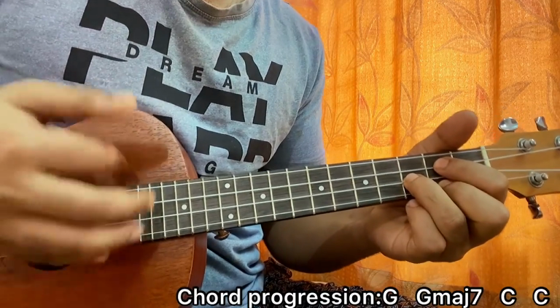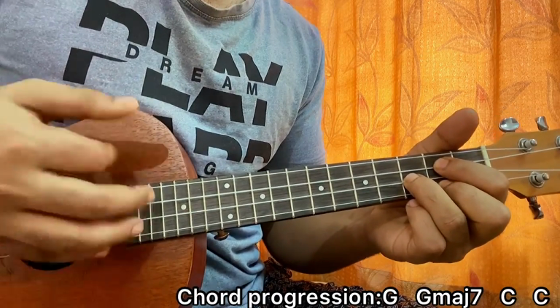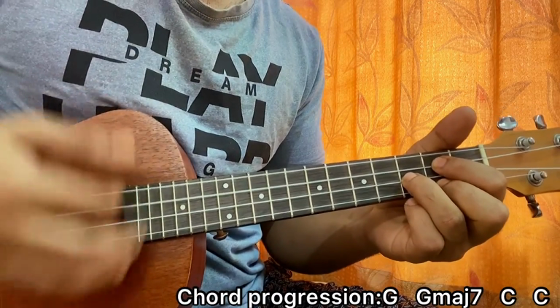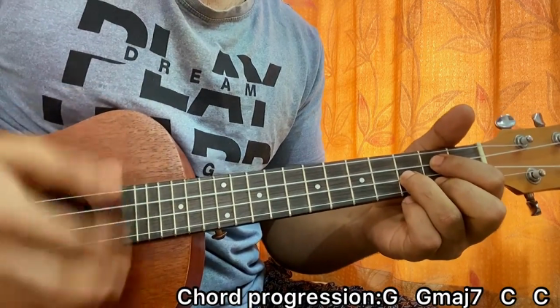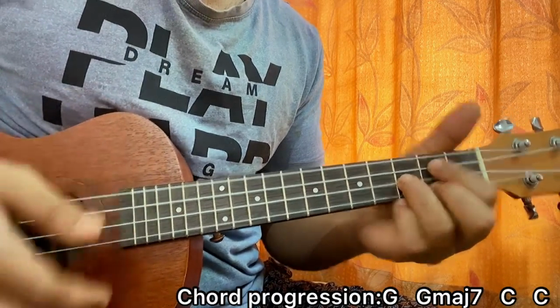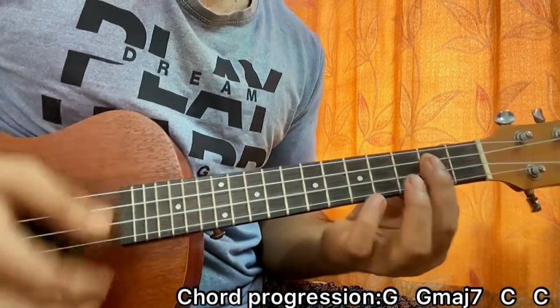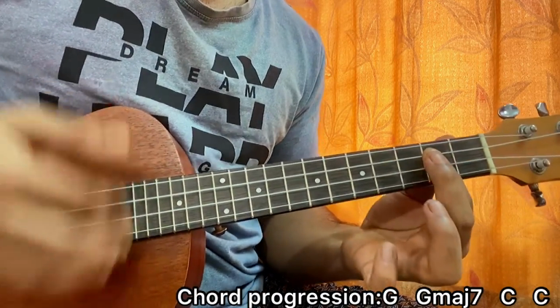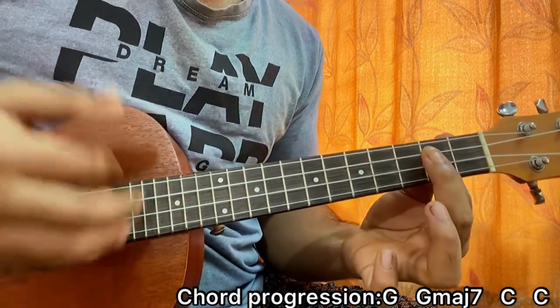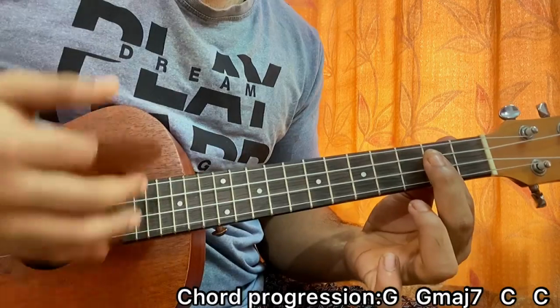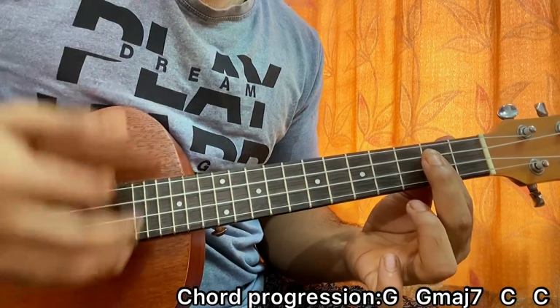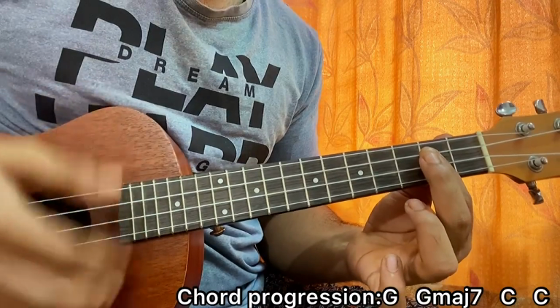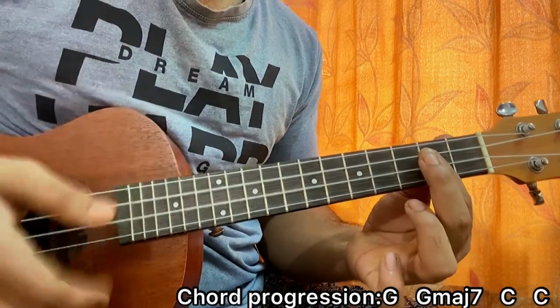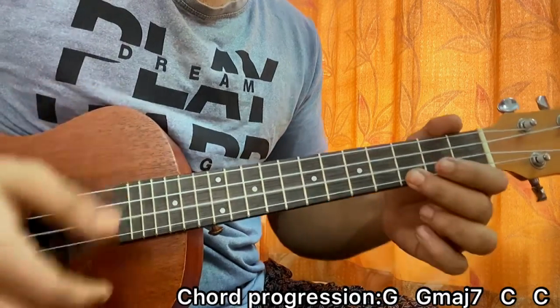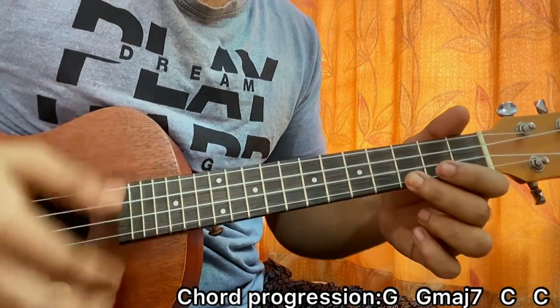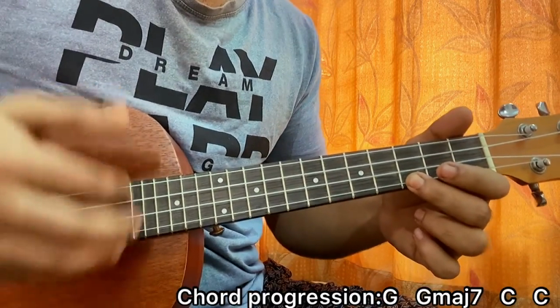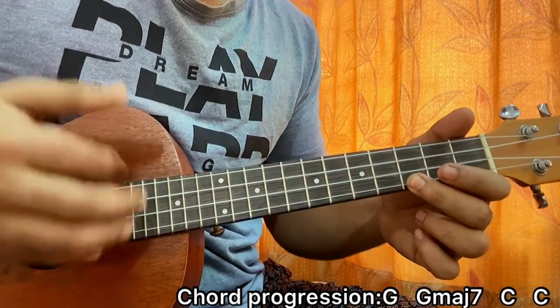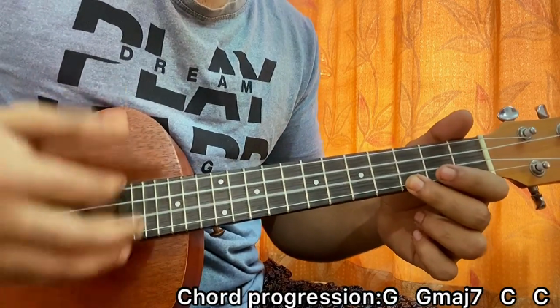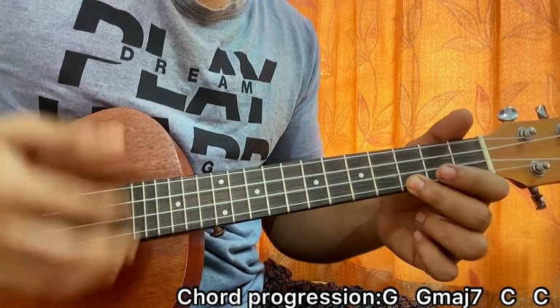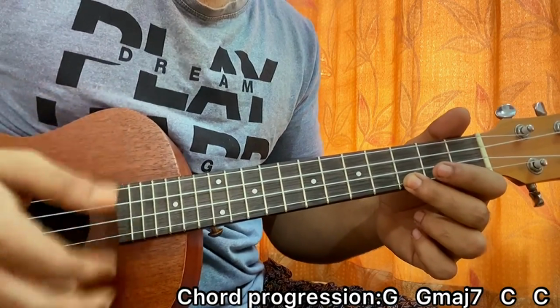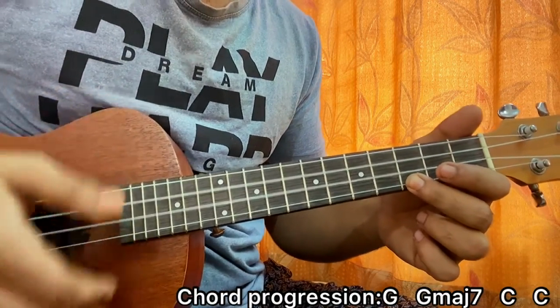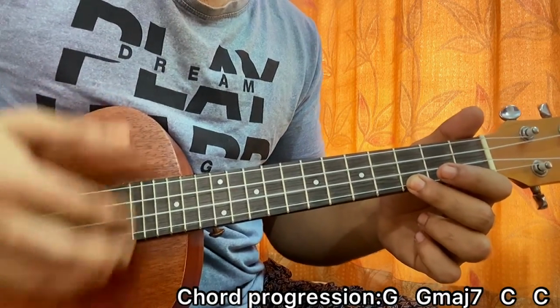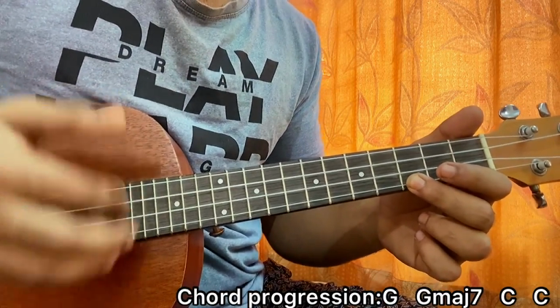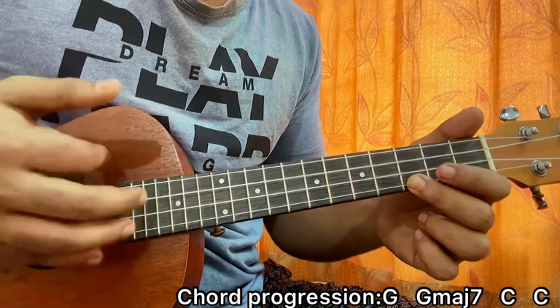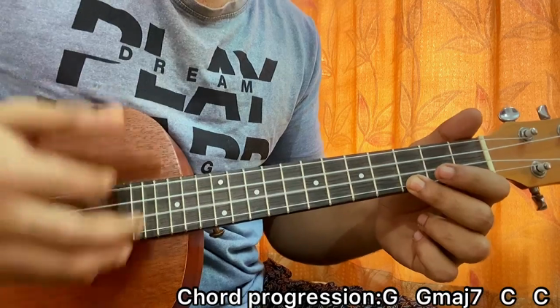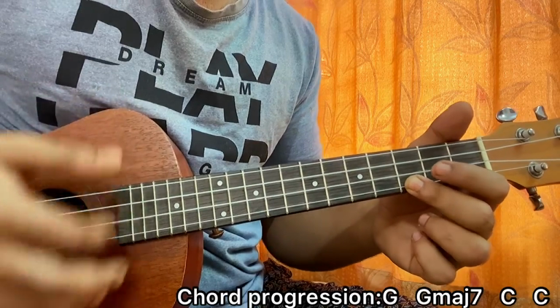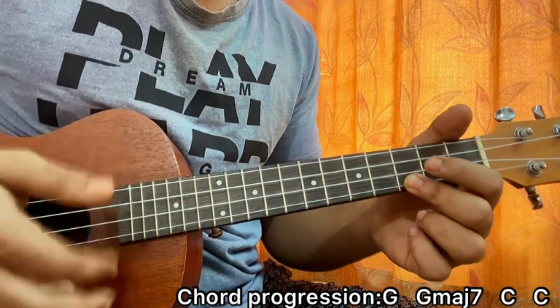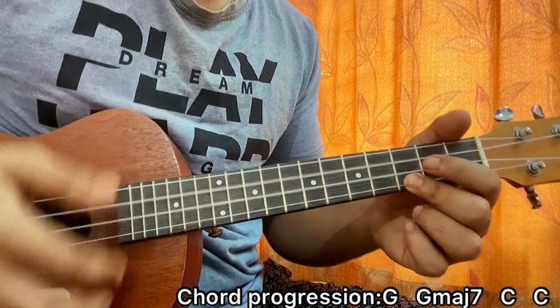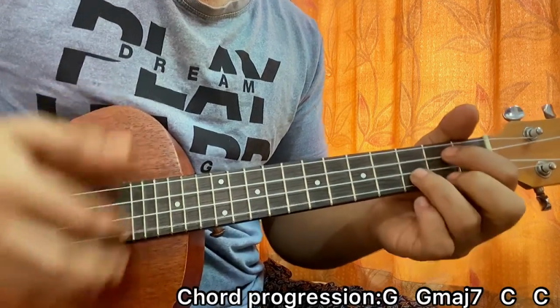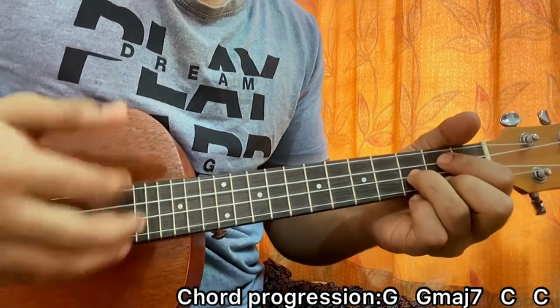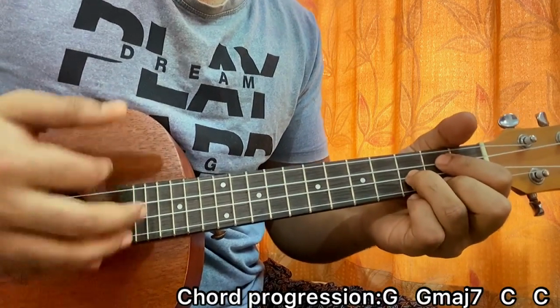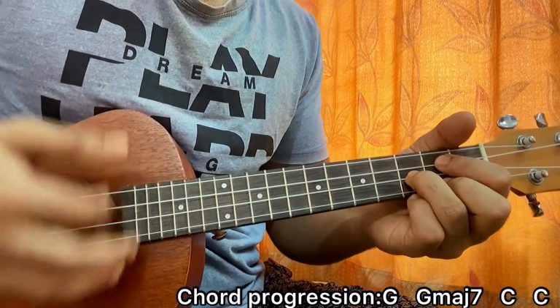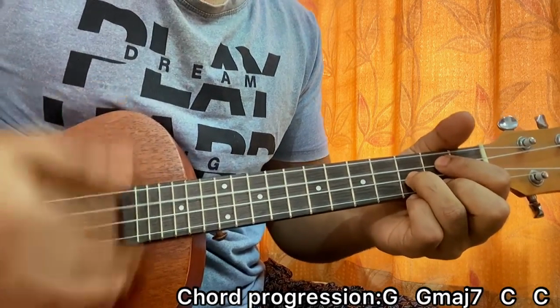And there you have it — that's the chord song. I hope the video helps you out and let me know what other song you want to learn. For more easy and accurate lessons like this, make sure you subscribe. Until then, I'm out. Bye.